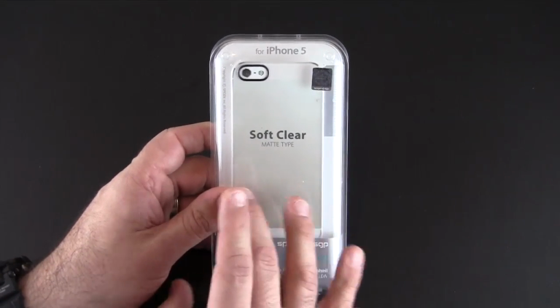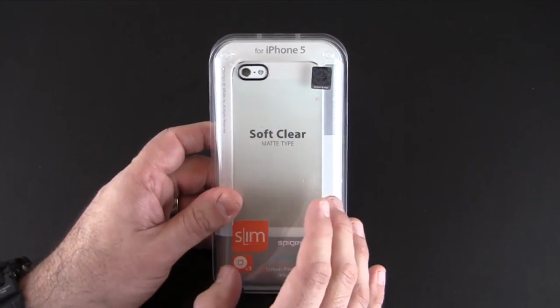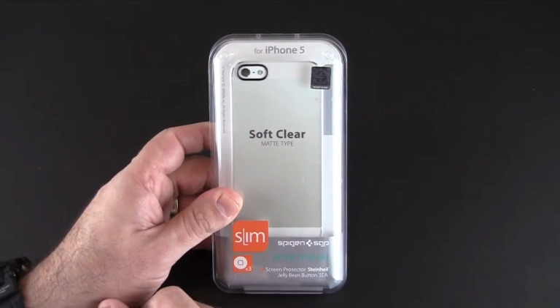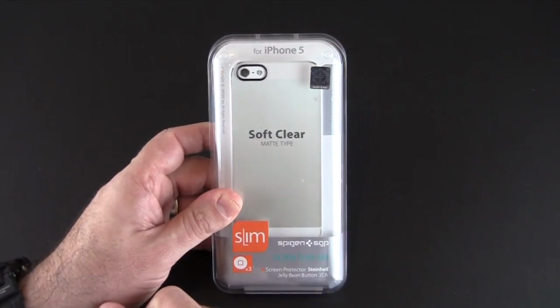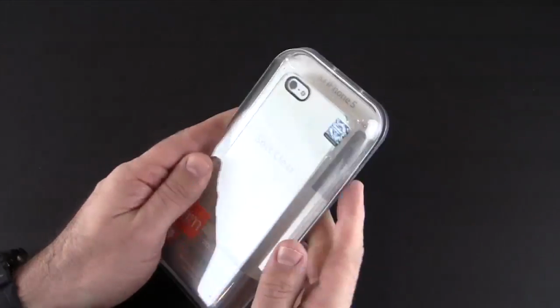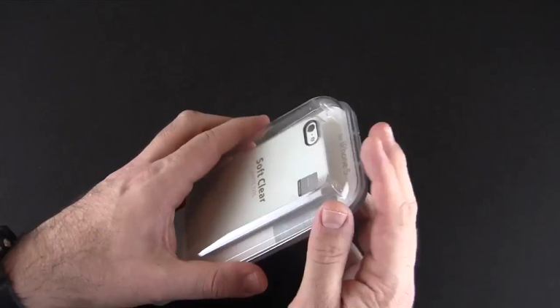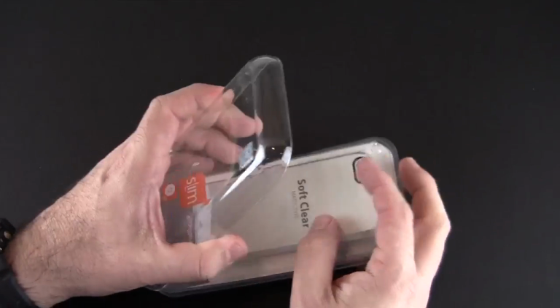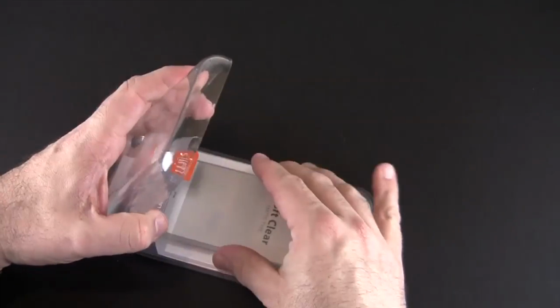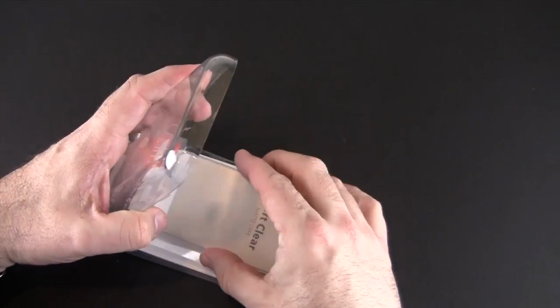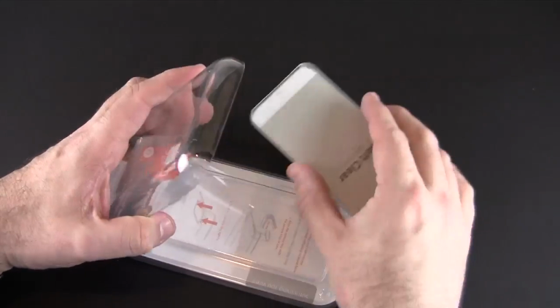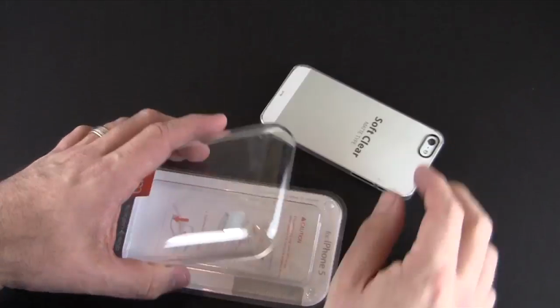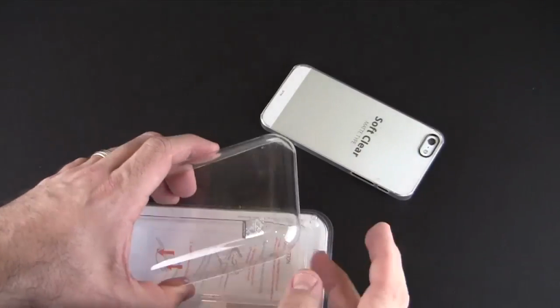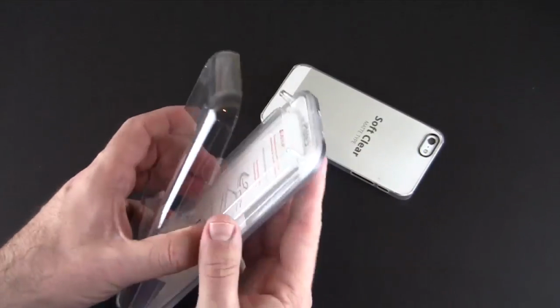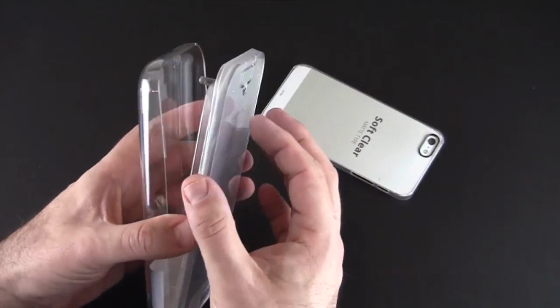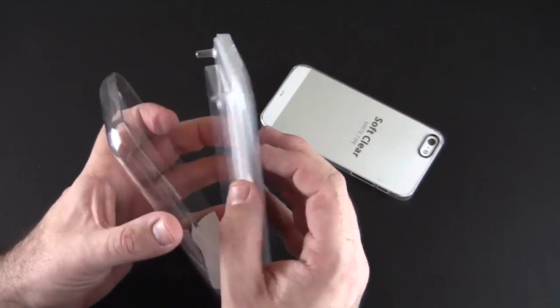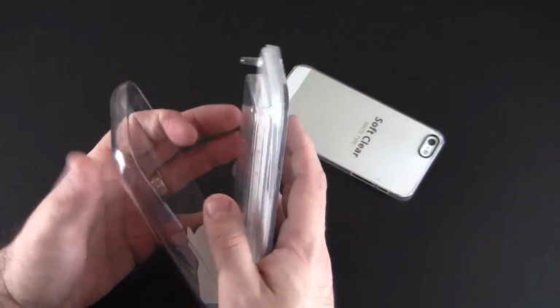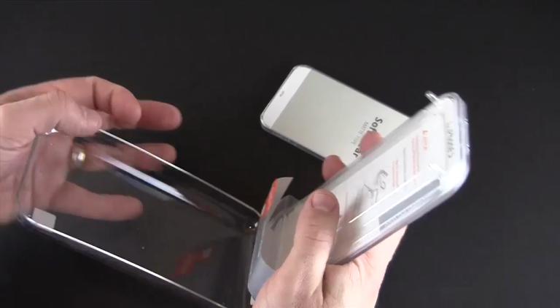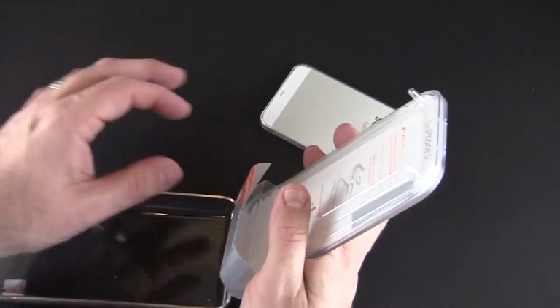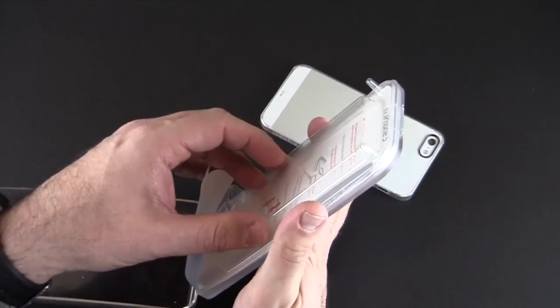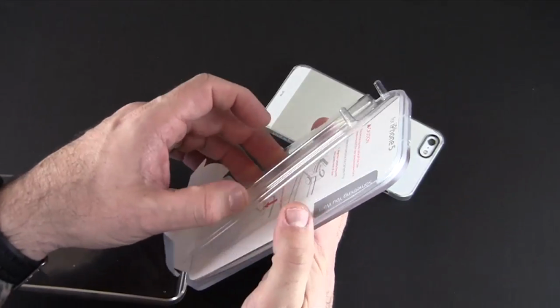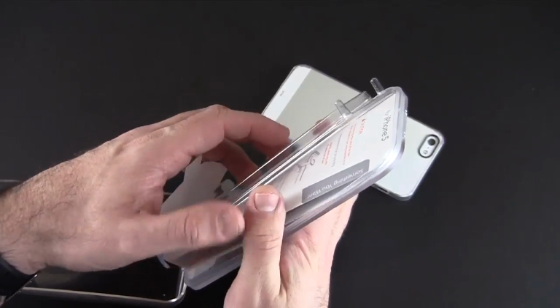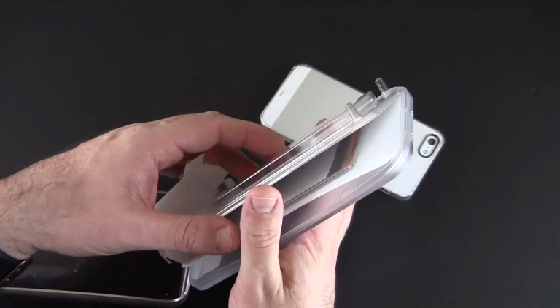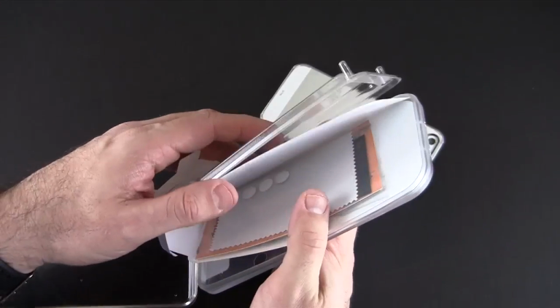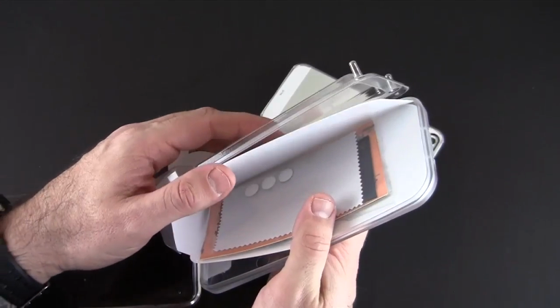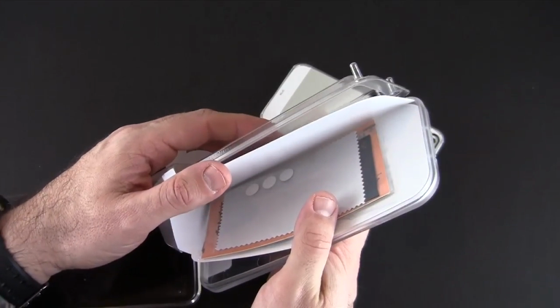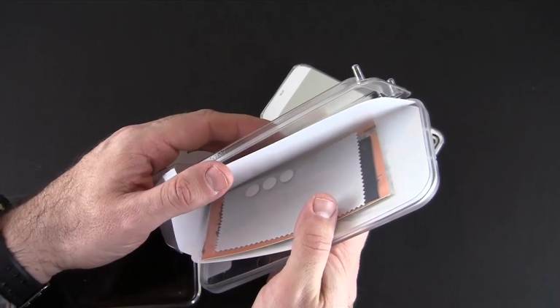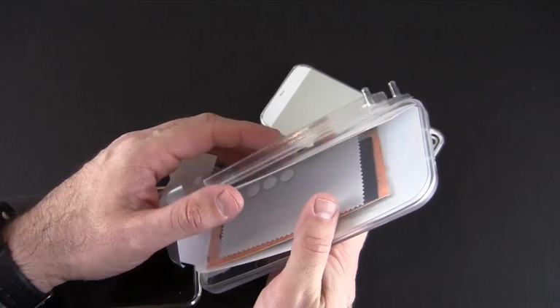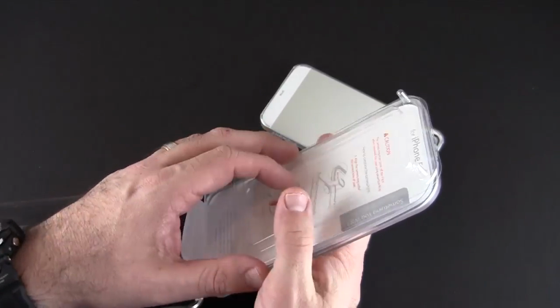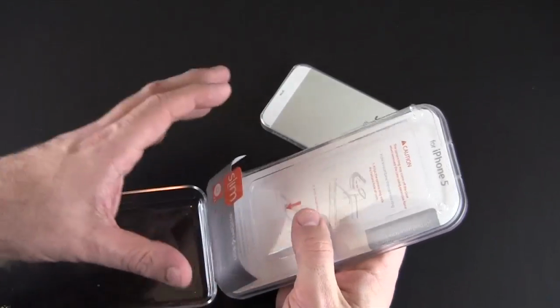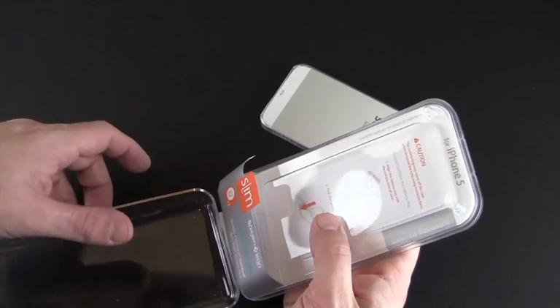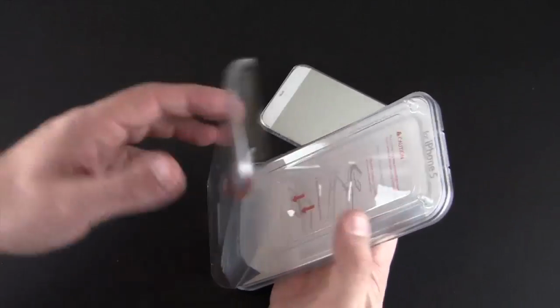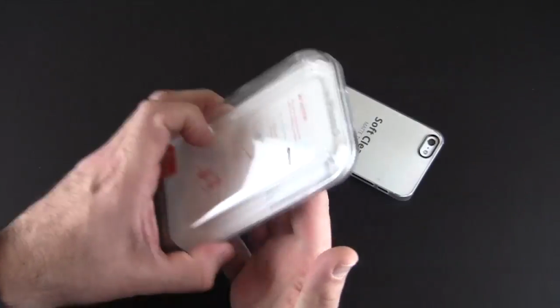Each of these cases sells for $24.99. In addition to the case, you do get a little goodie pack in the back which includes a front screen shield, a microfiber cloth, and a set of three jelly home button stickers.